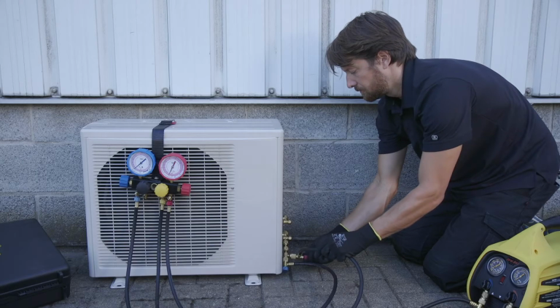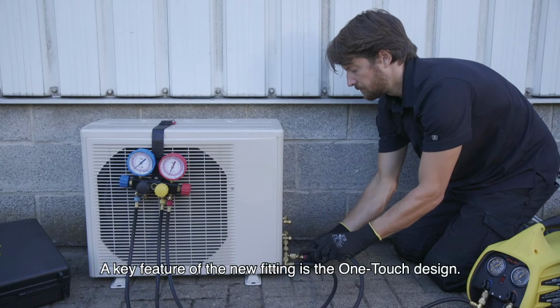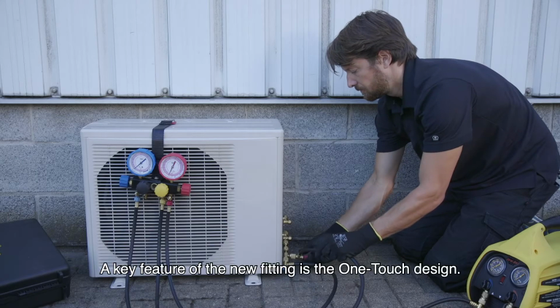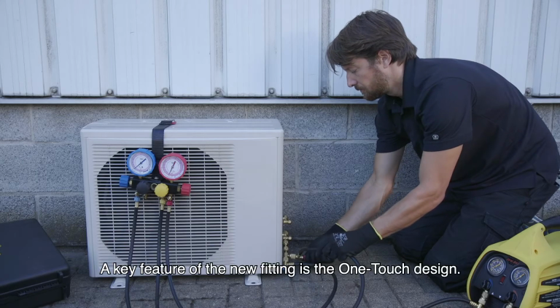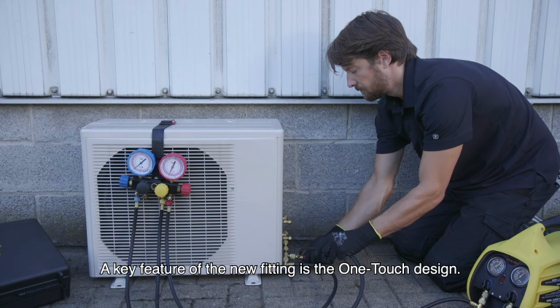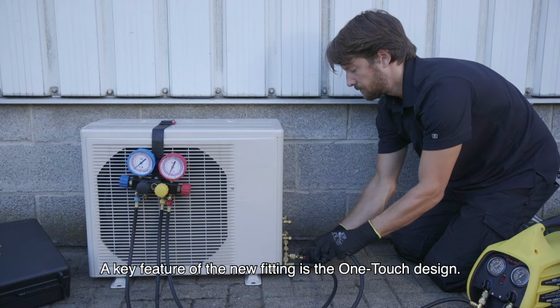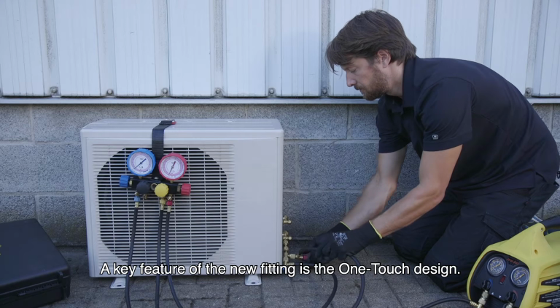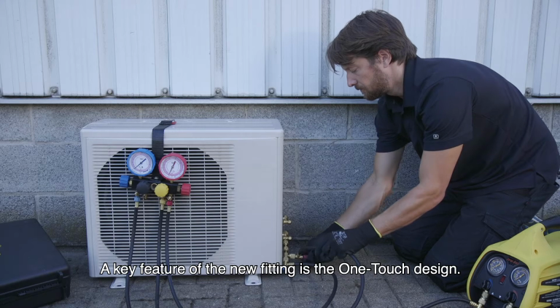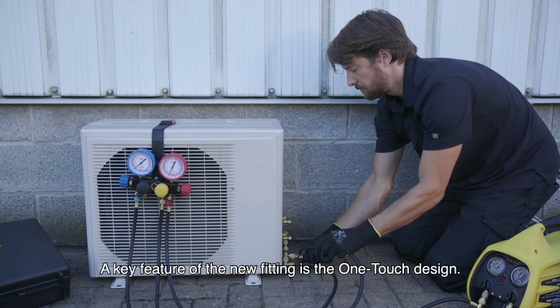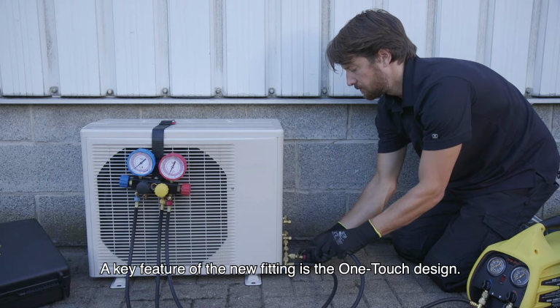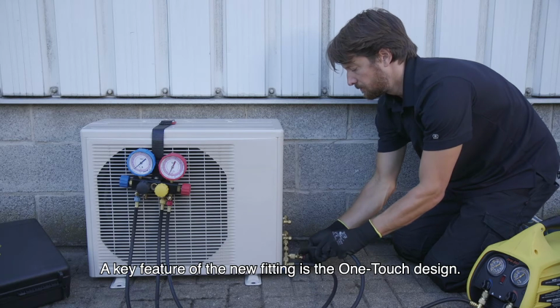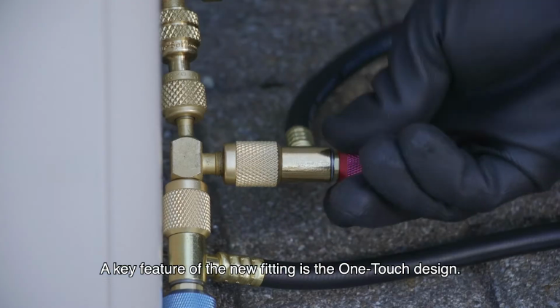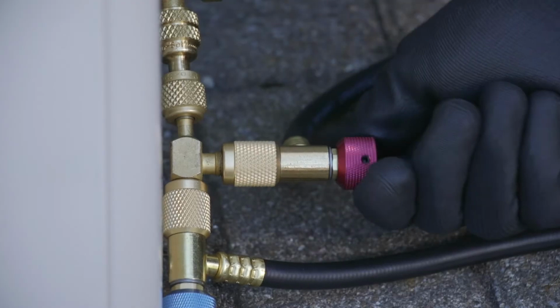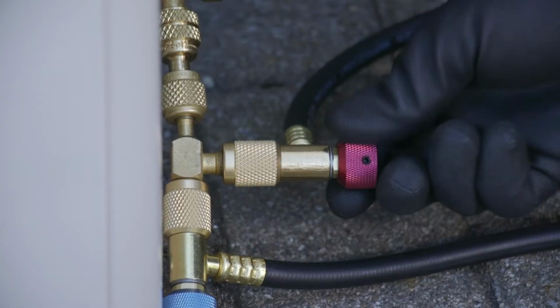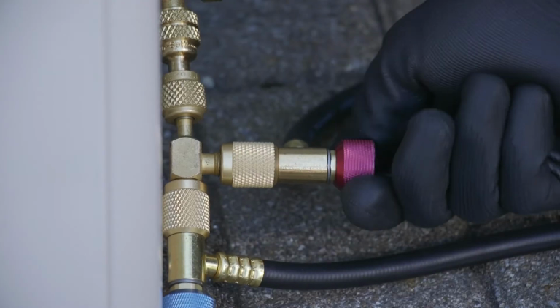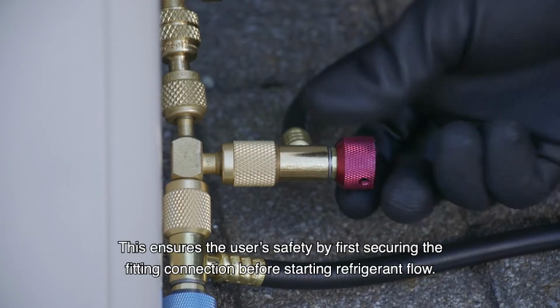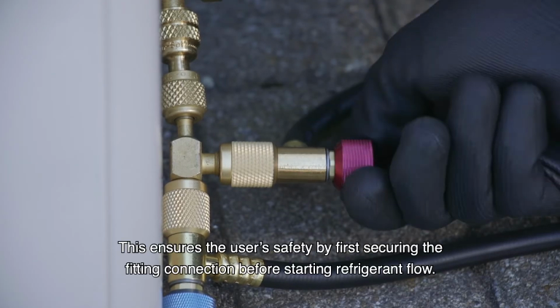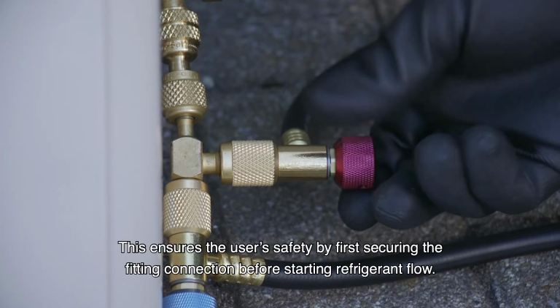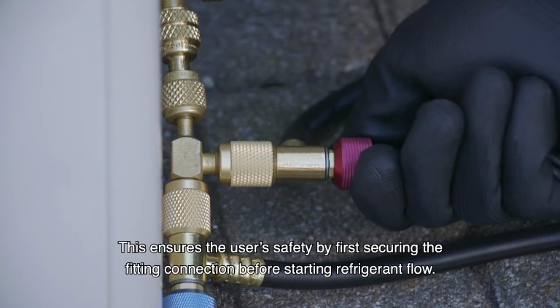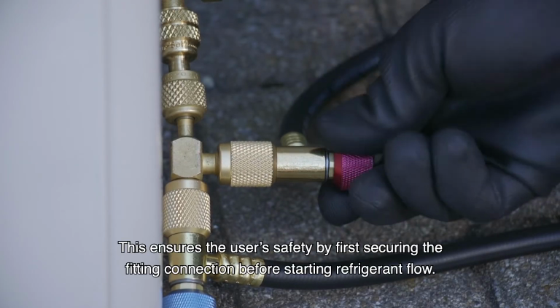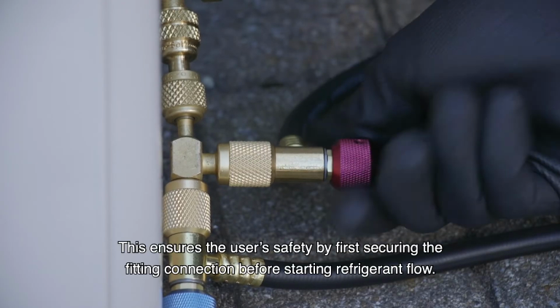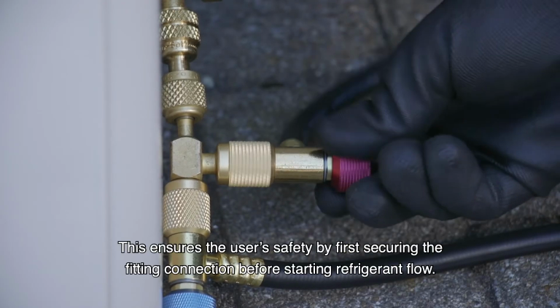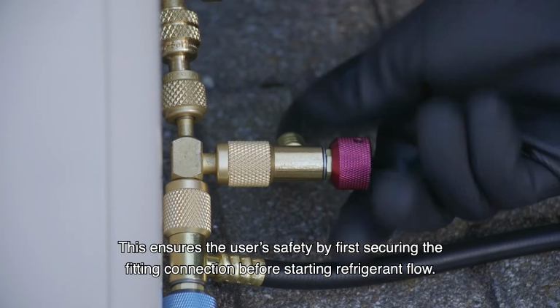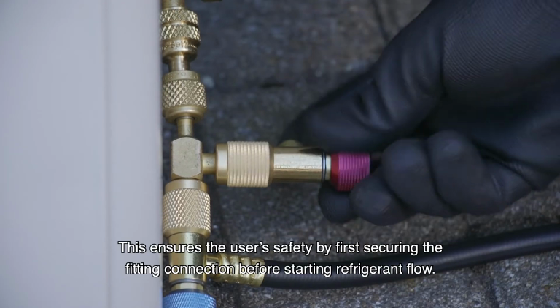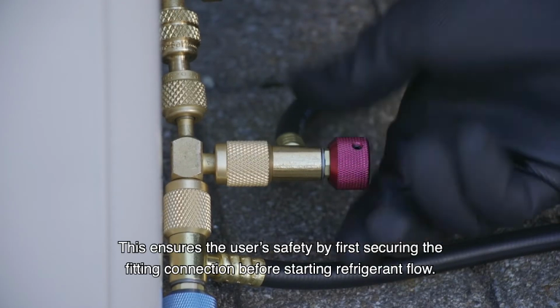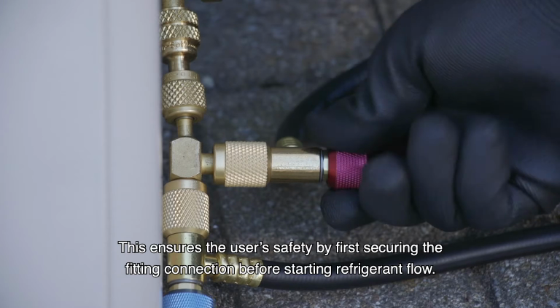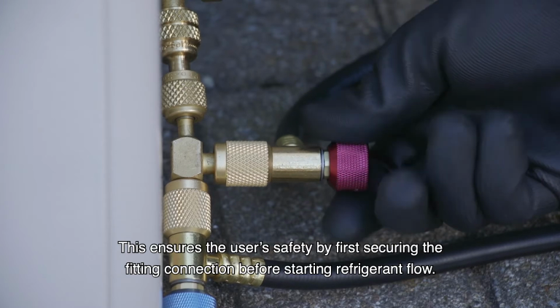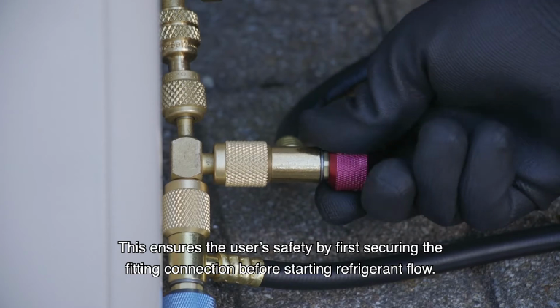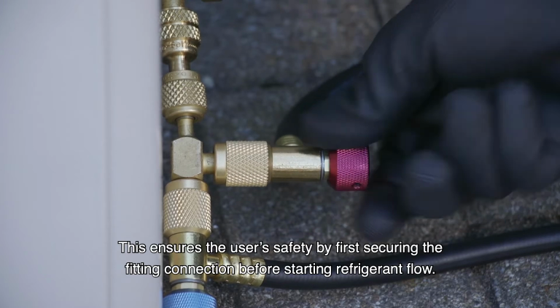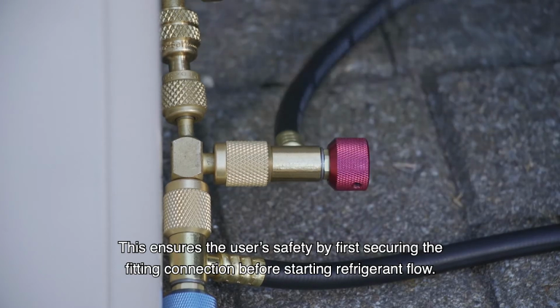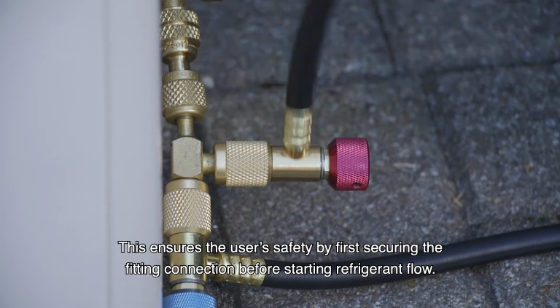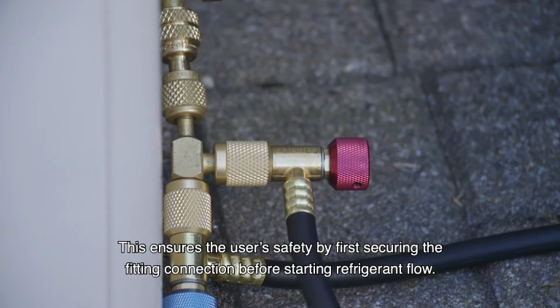A key feature of the new fitting is the one-touch design. This ensures user safety by first securing the fitting connection before starting refrigerant flow.